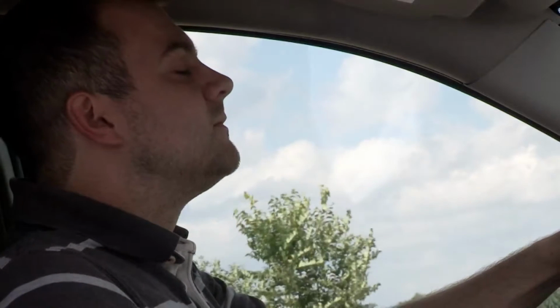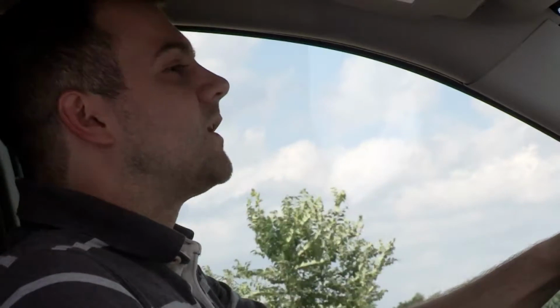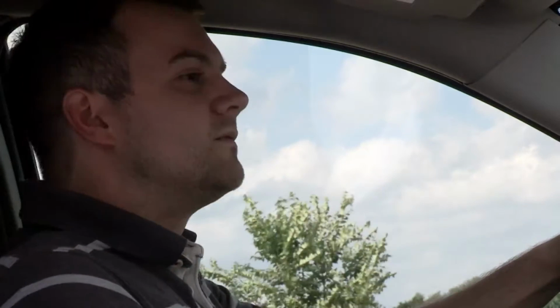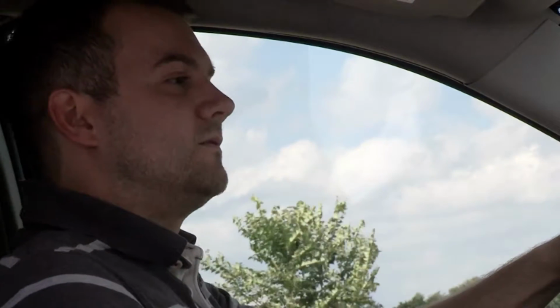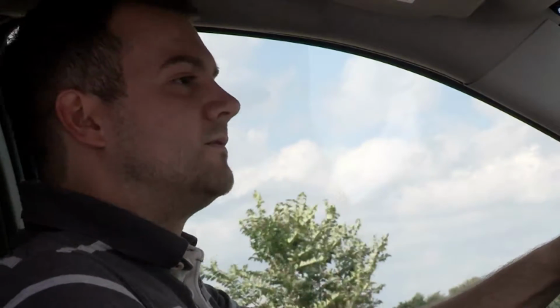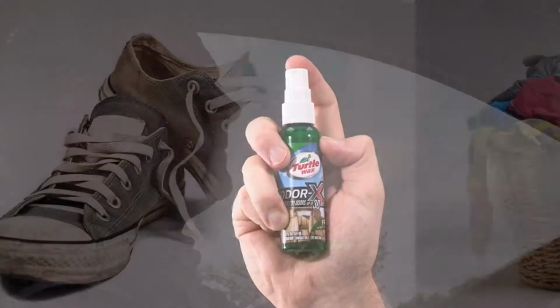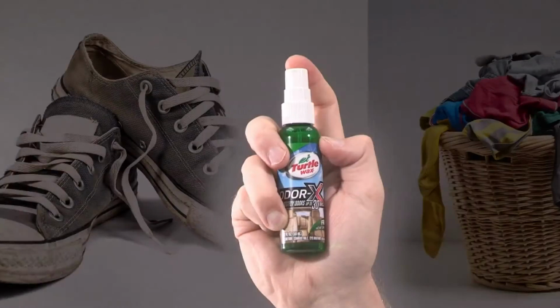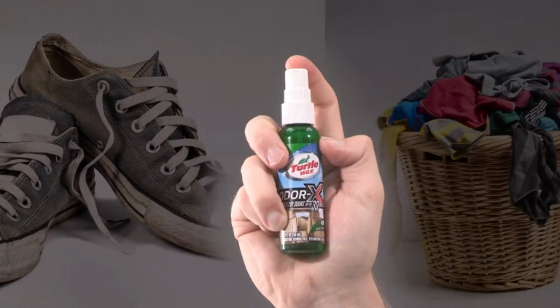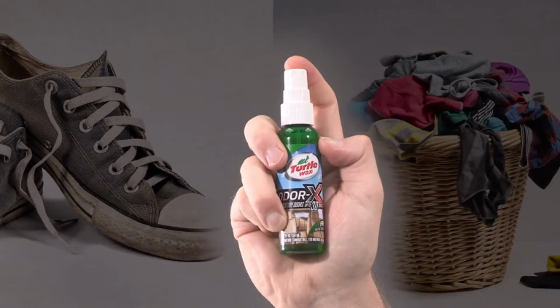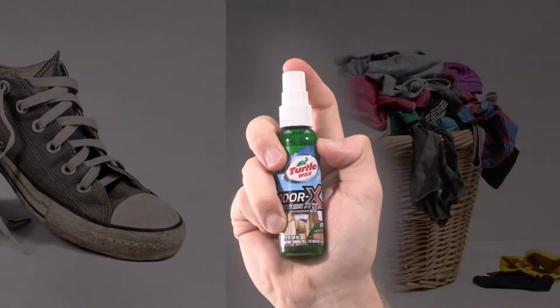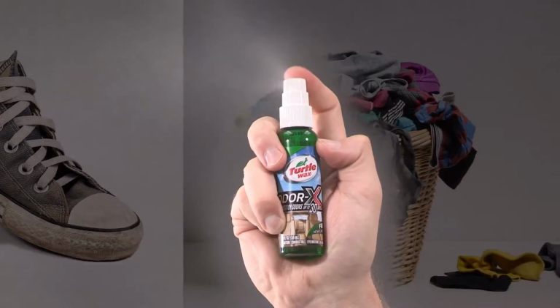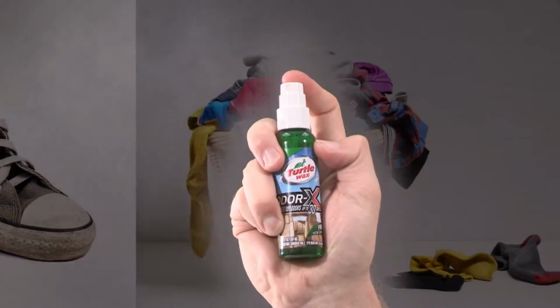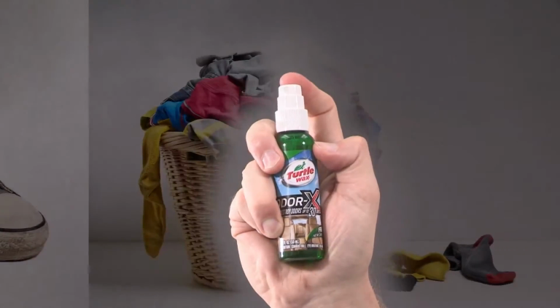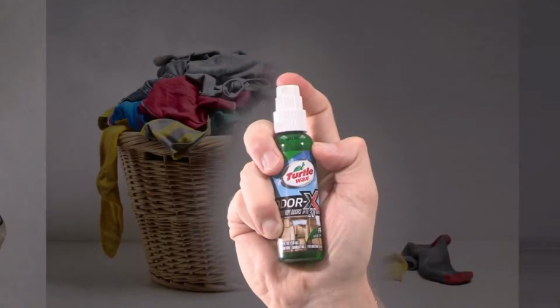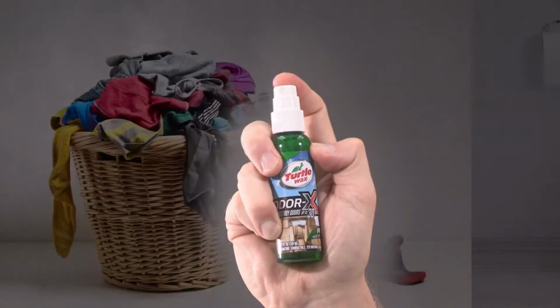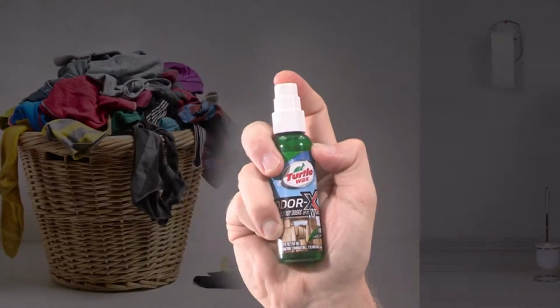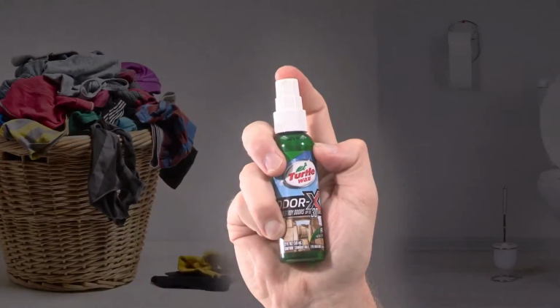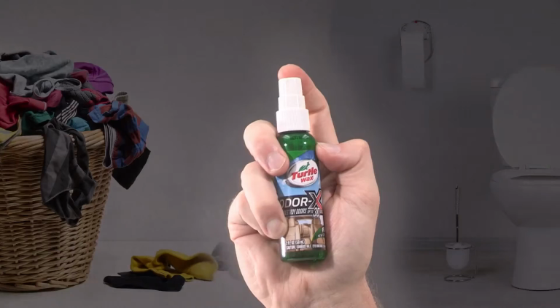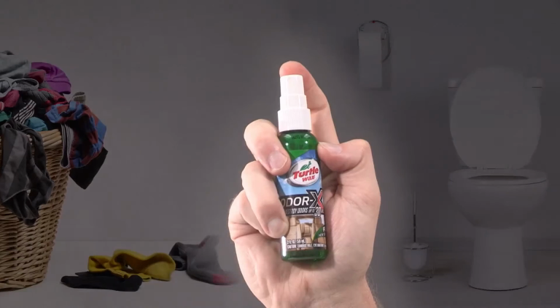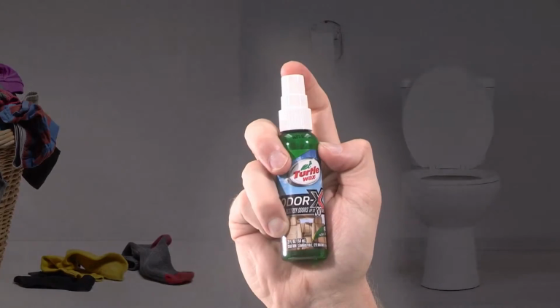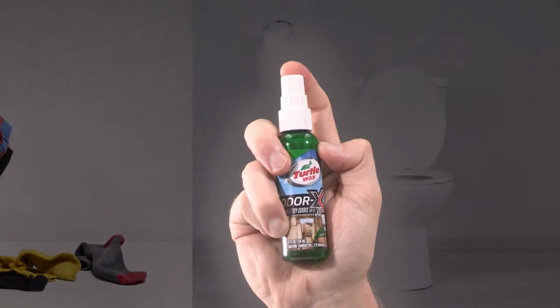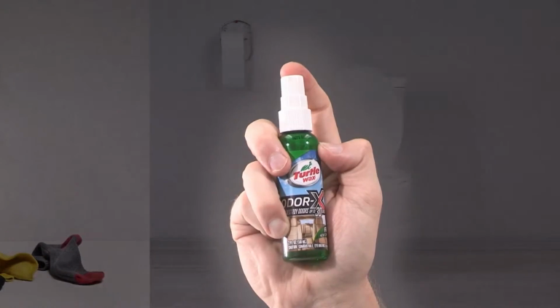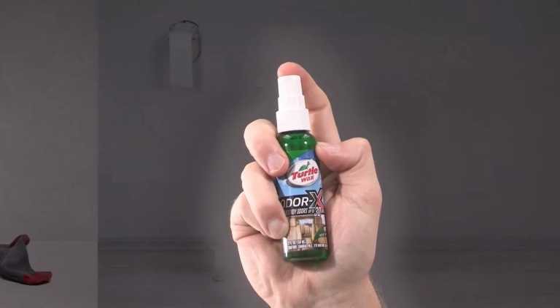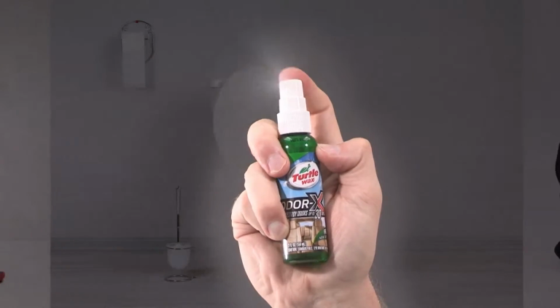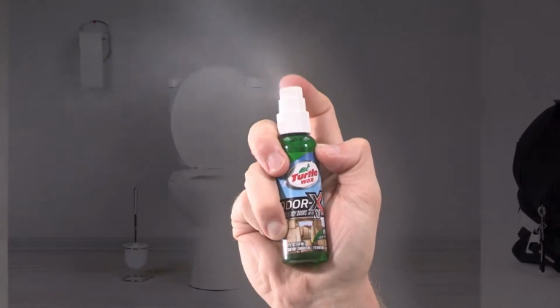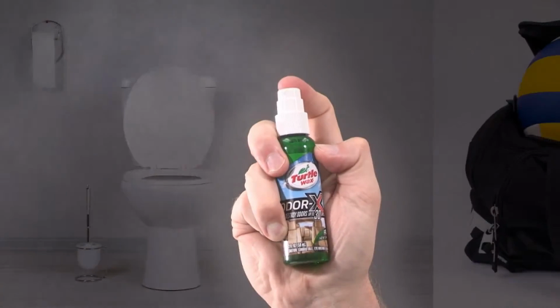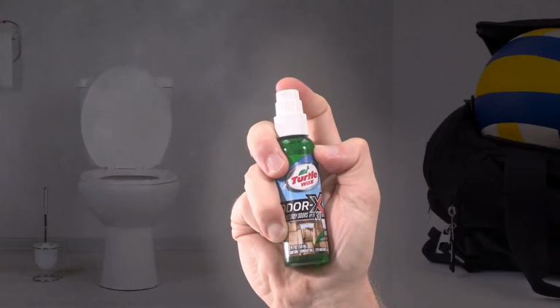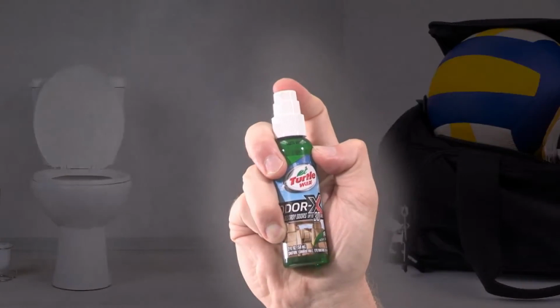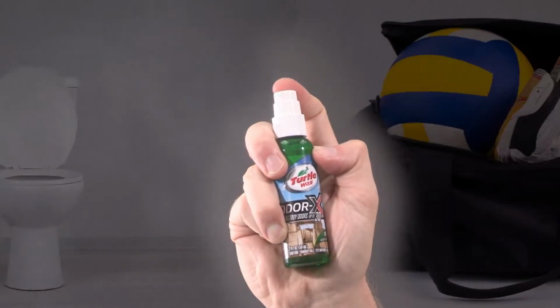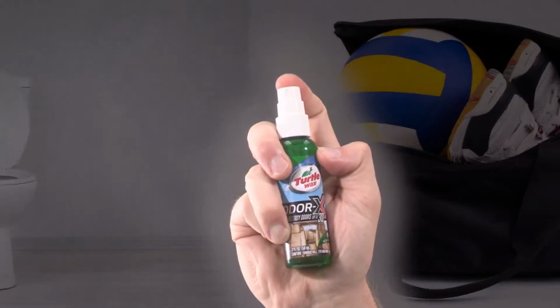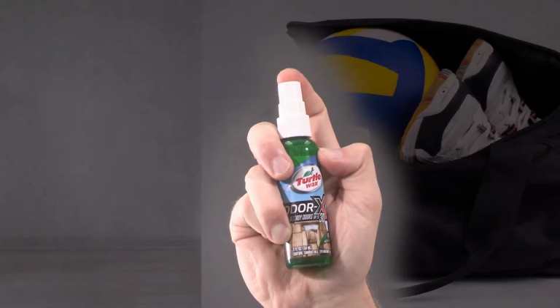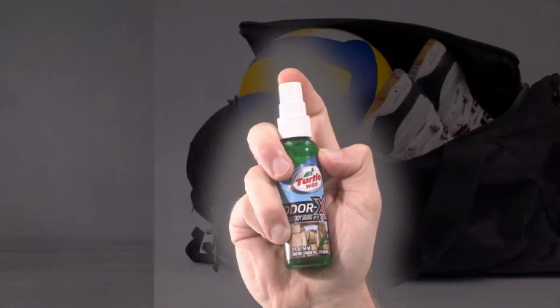As an added bonus, use the Odor-X Travel Size Pump on shoes, hampers, closets, bathrooms, diaper bins, and sports equipment.